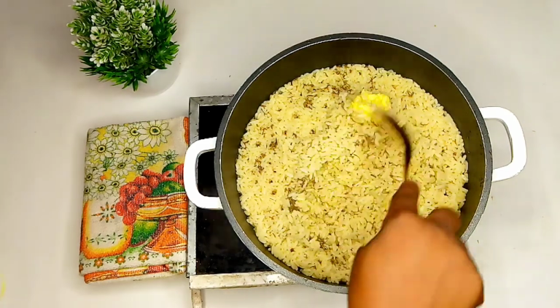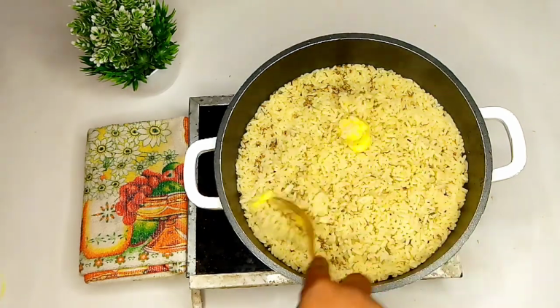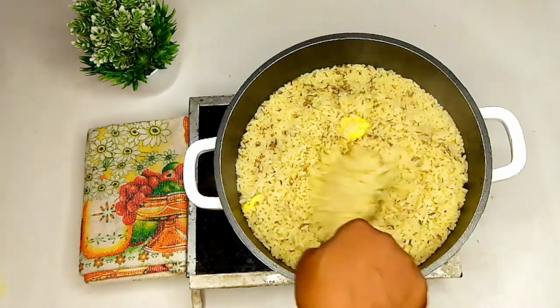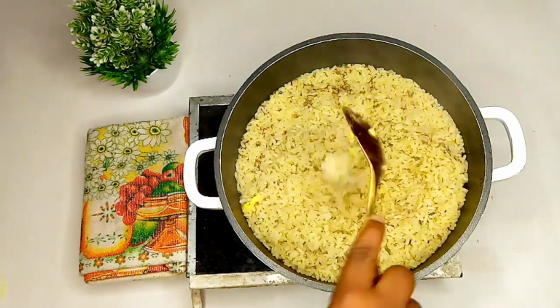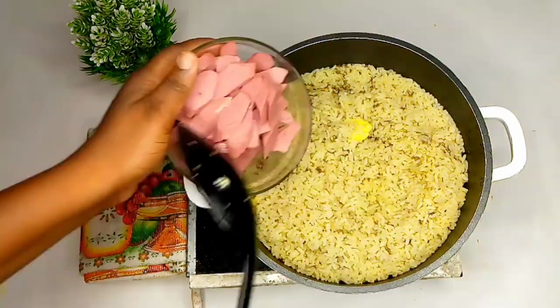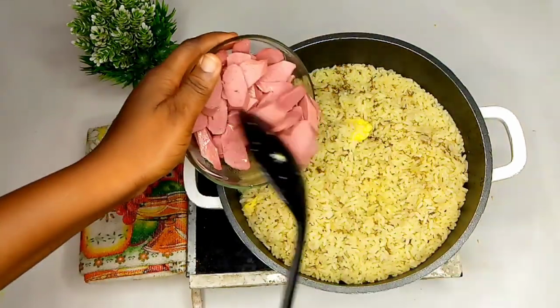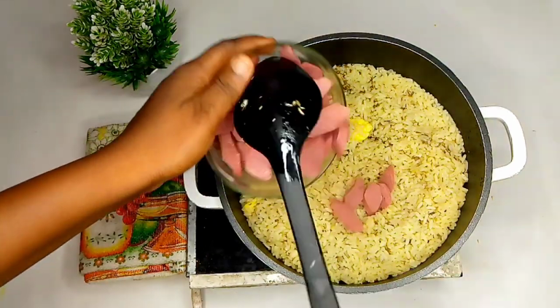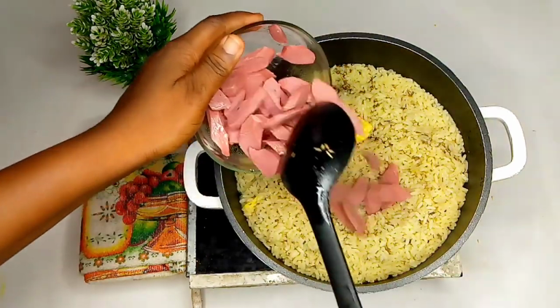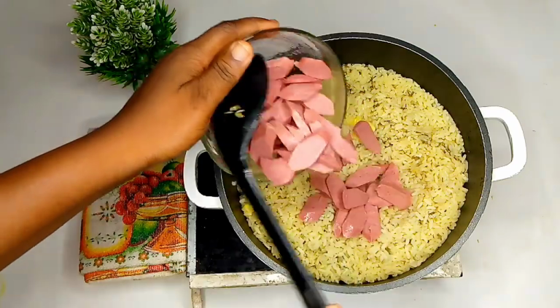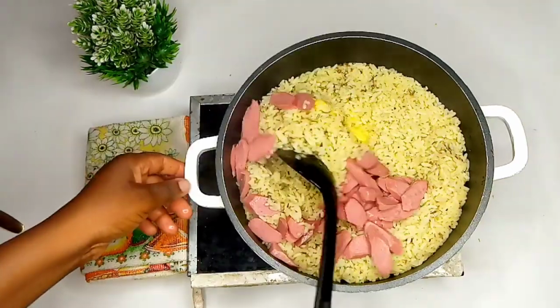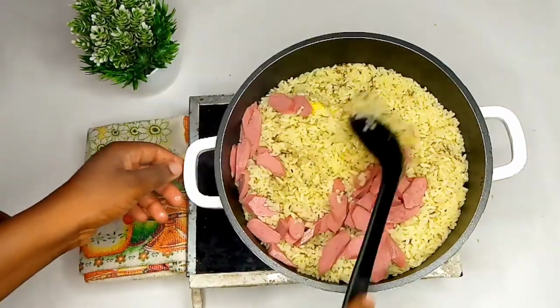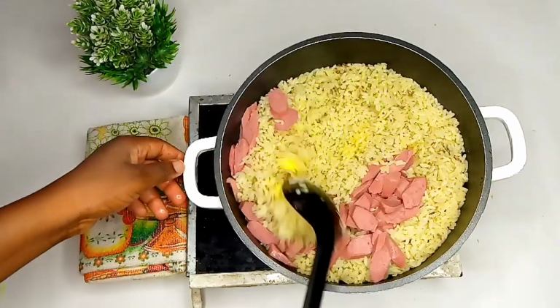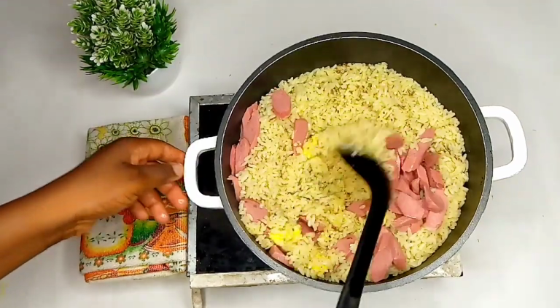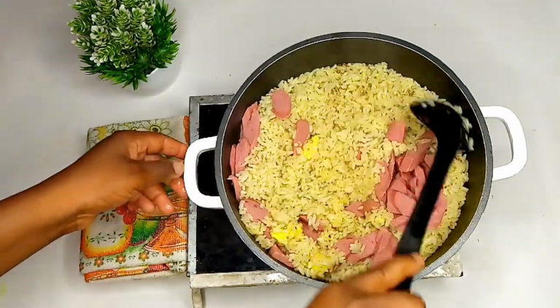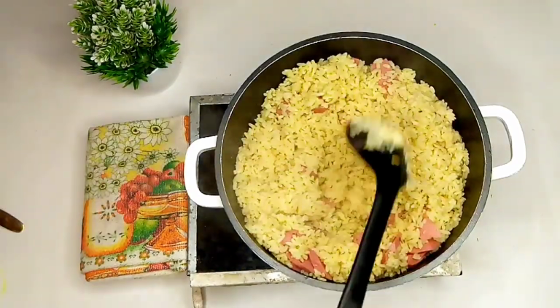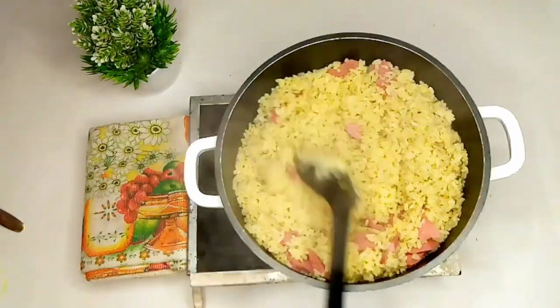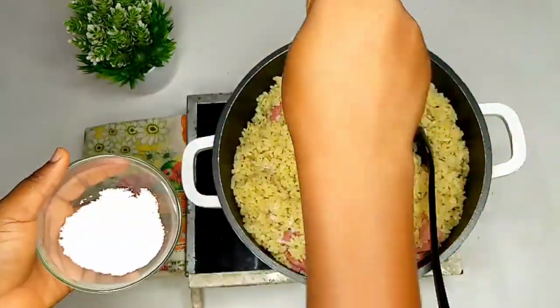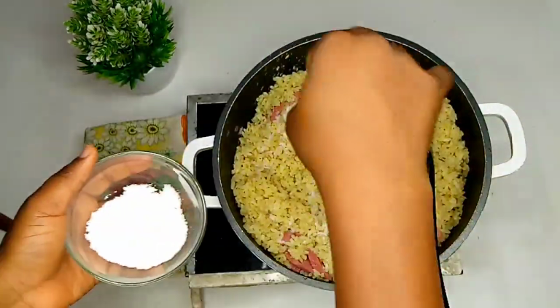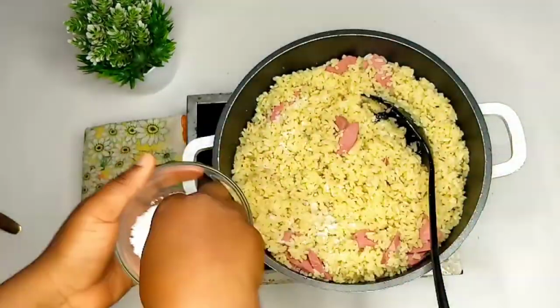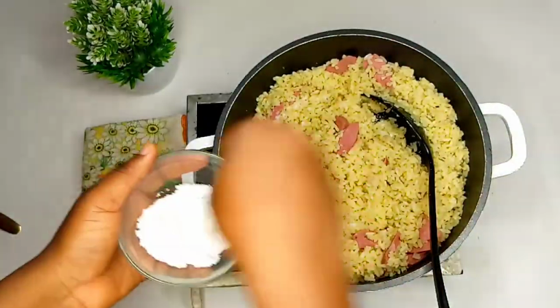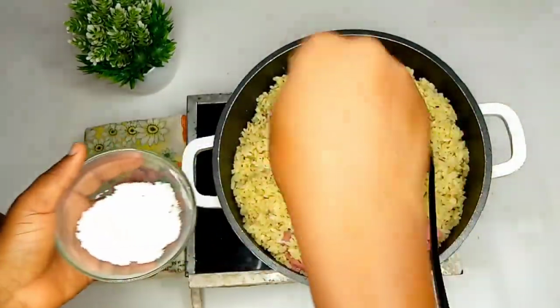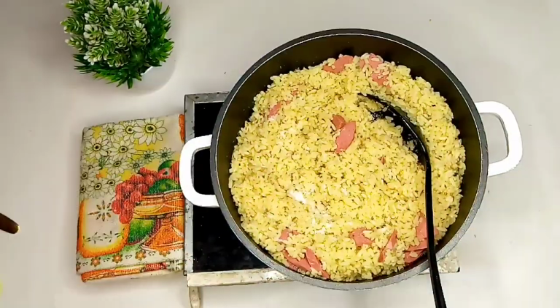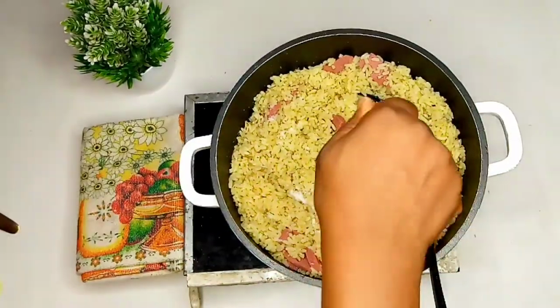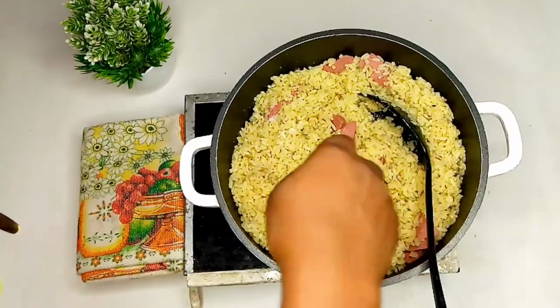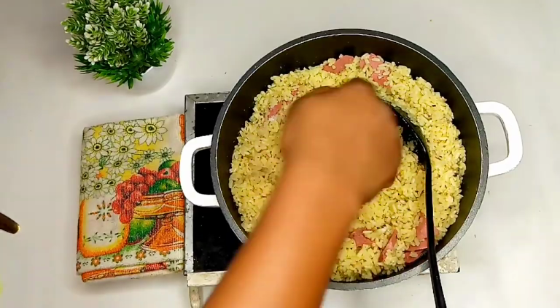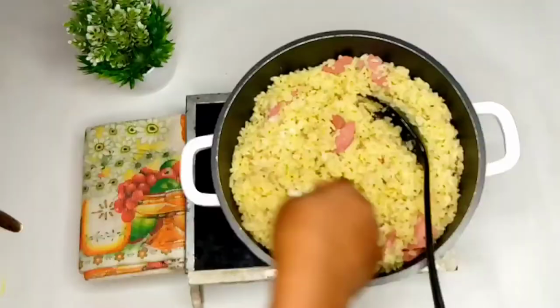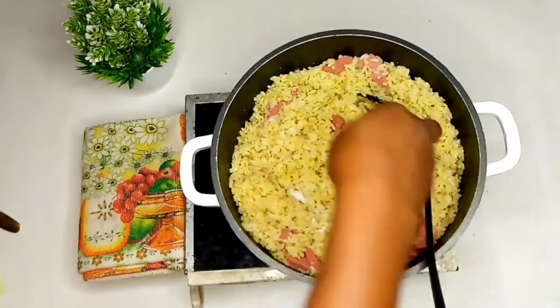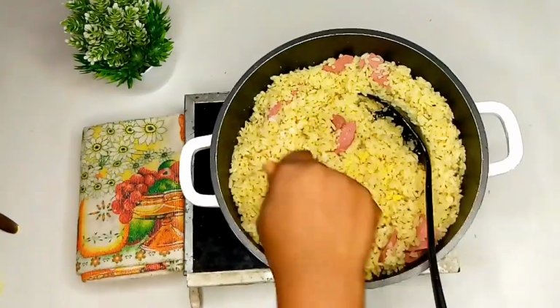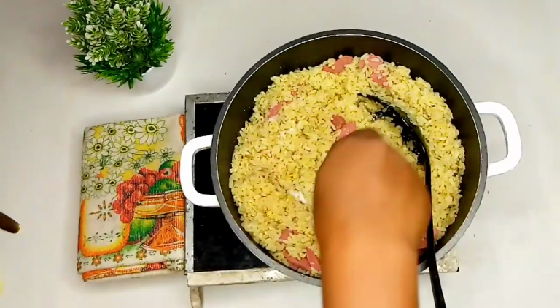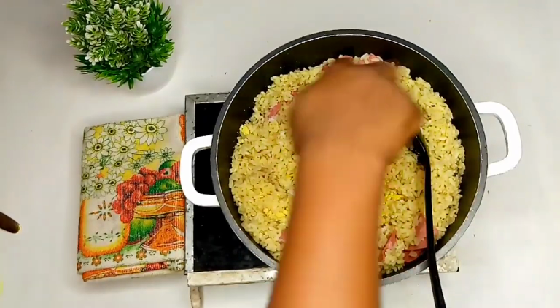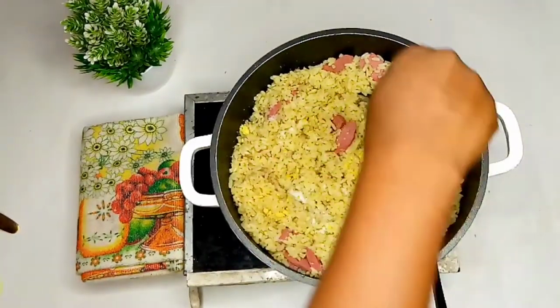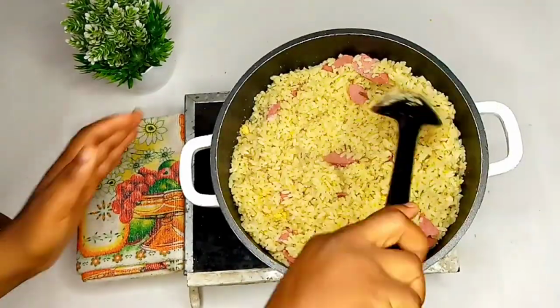You are going to love this flavor alert. And oh, here is our sausage. You add salt and you add one cube of seasoning. Stir all gloriously together.